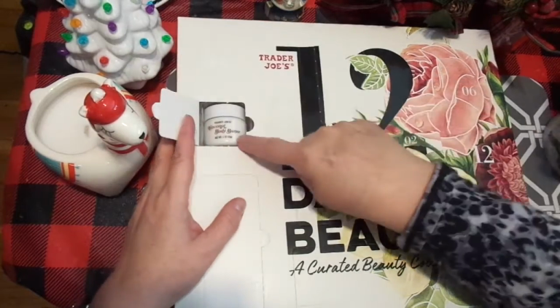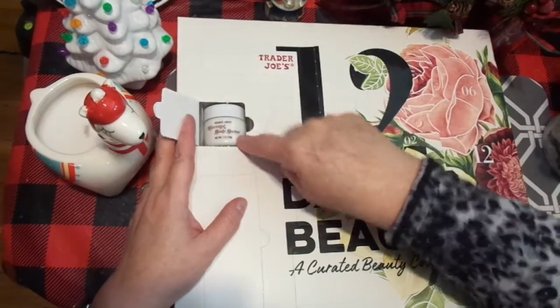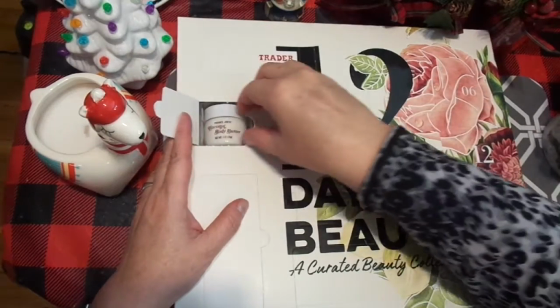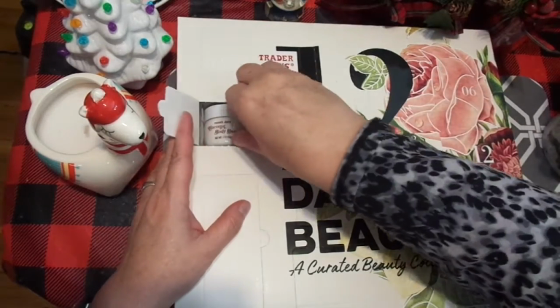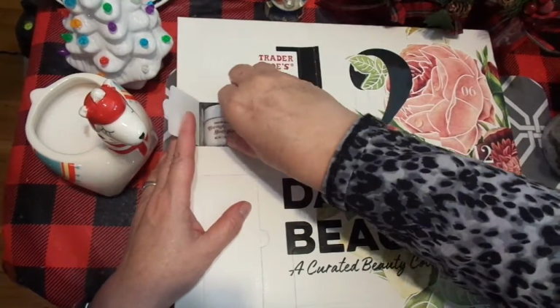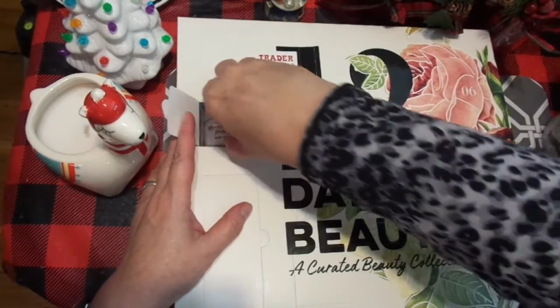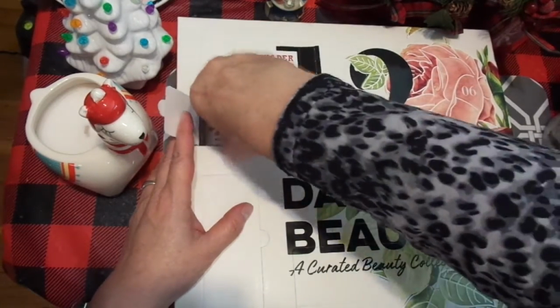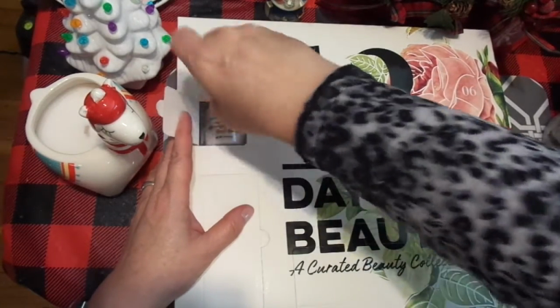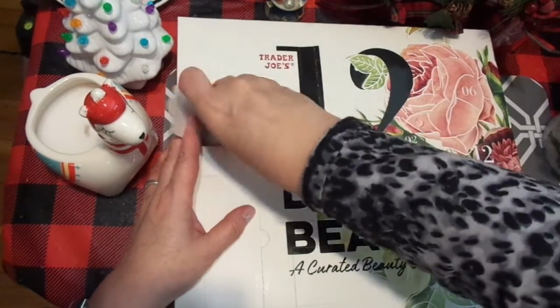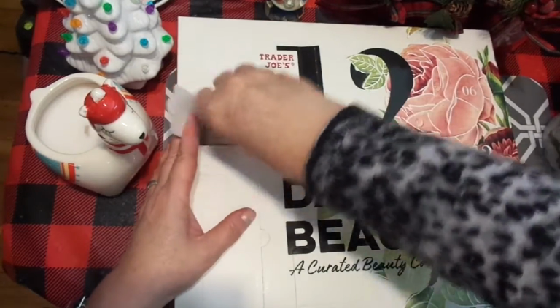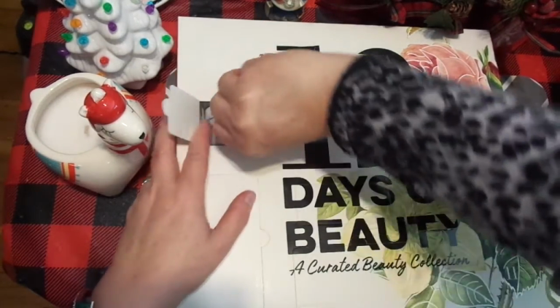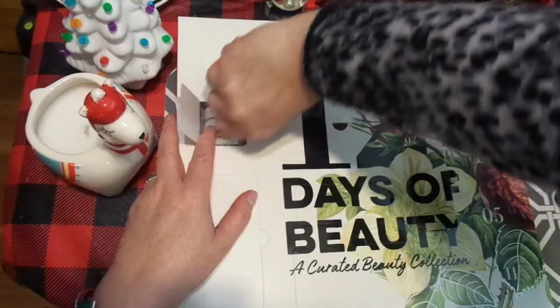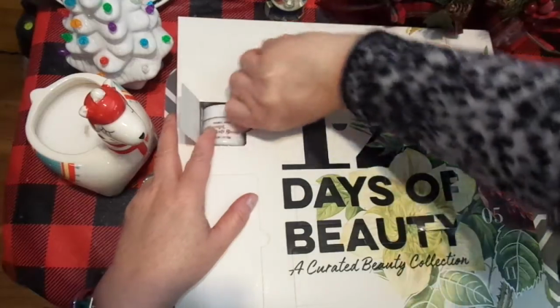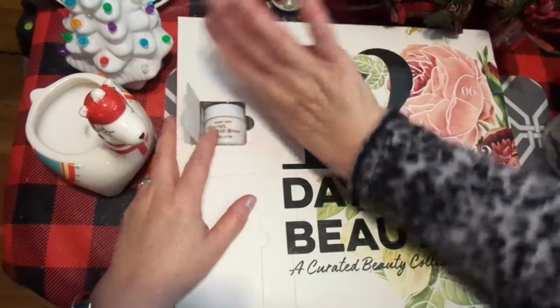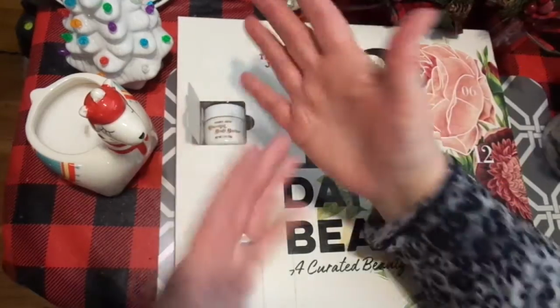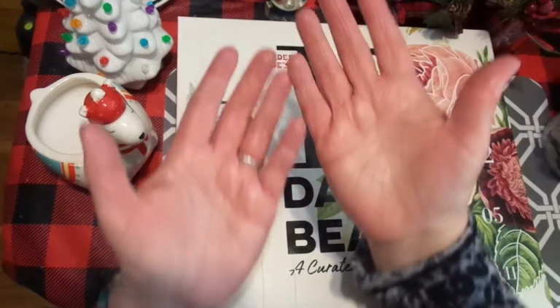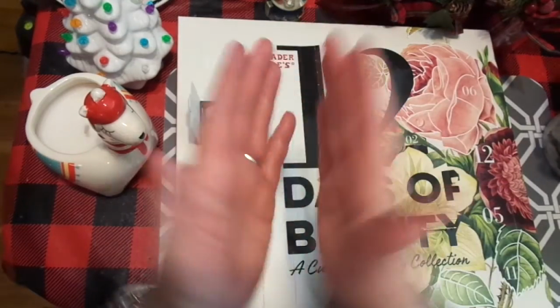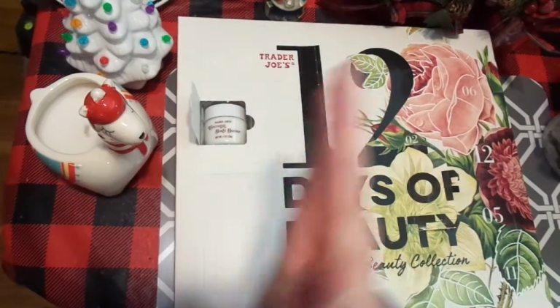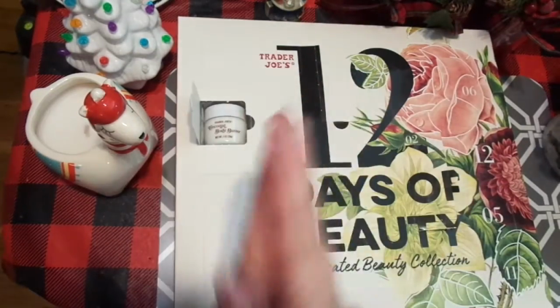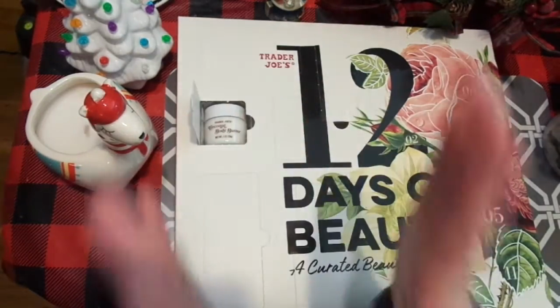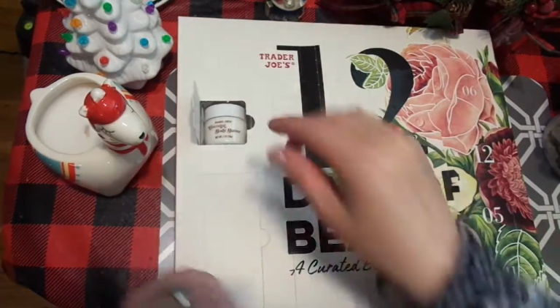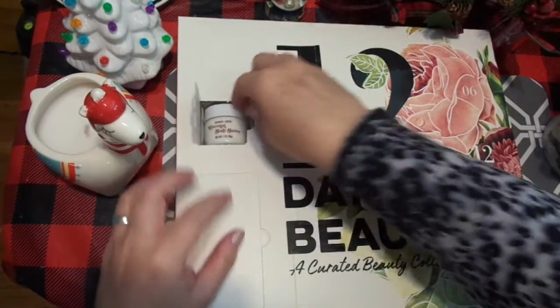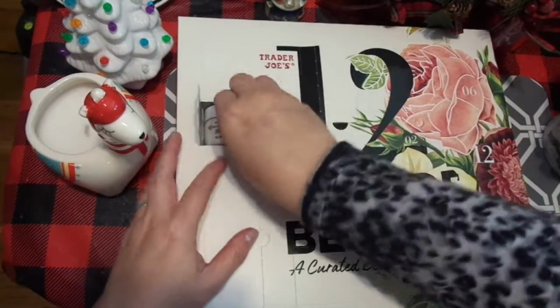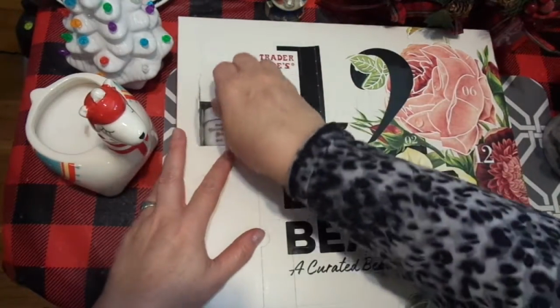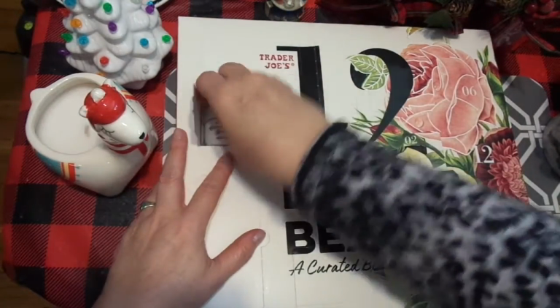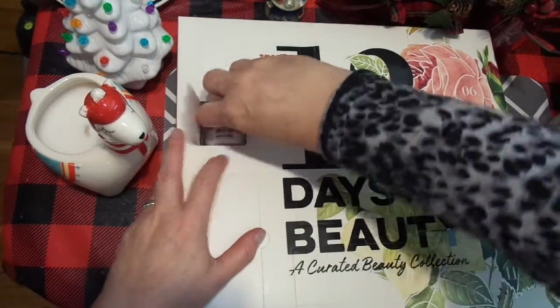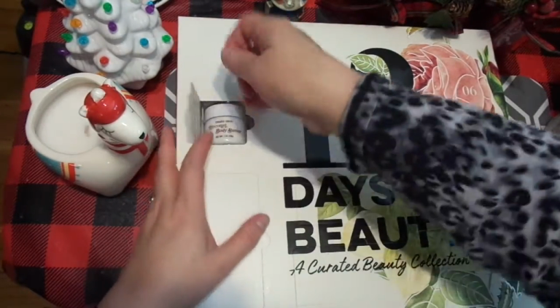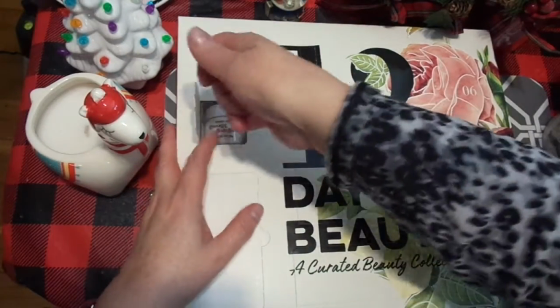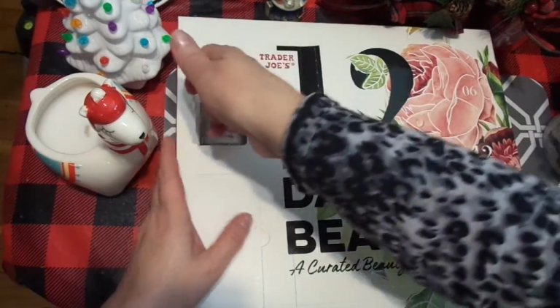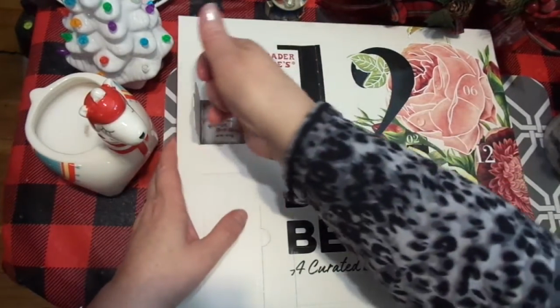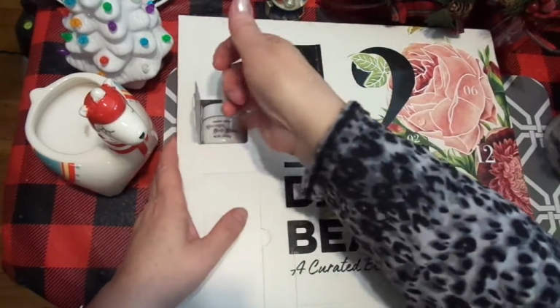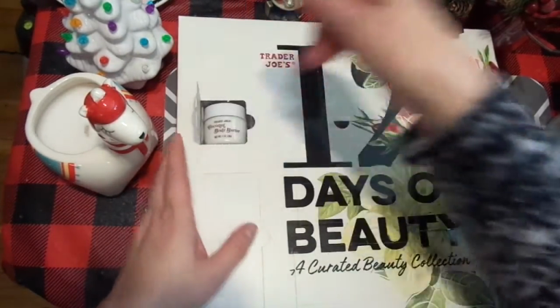Ooh, coconut body butter! Man, my hands are so dry.